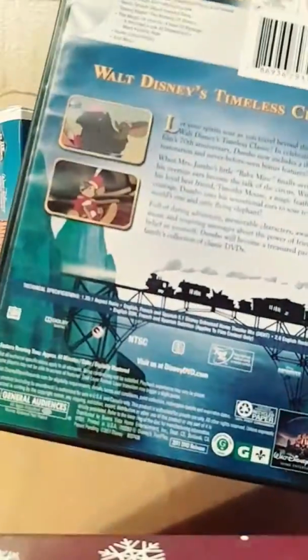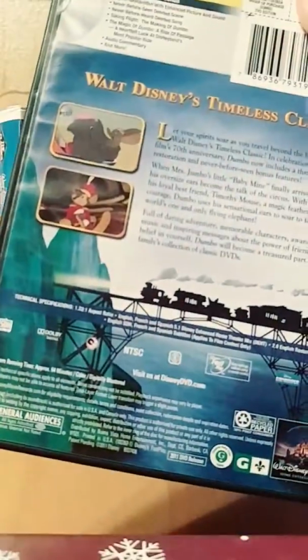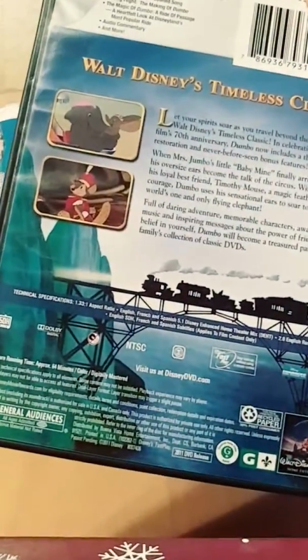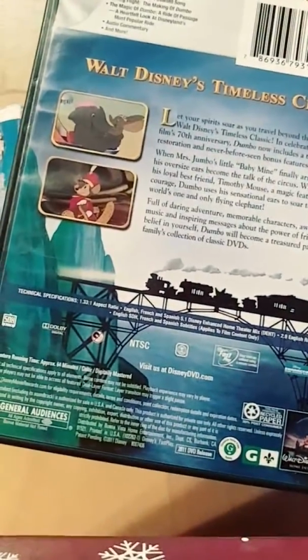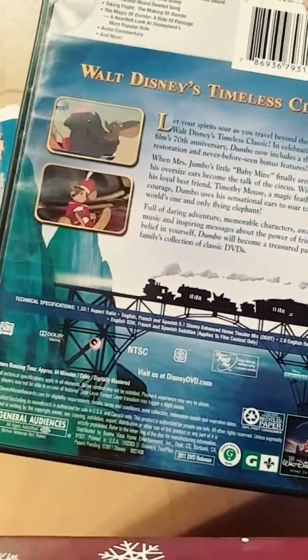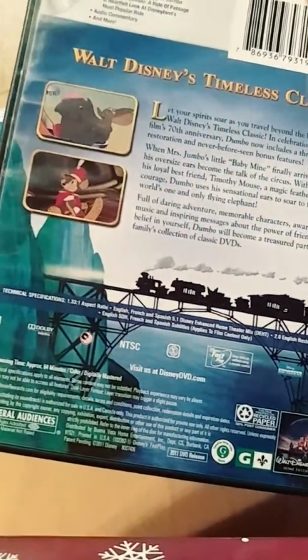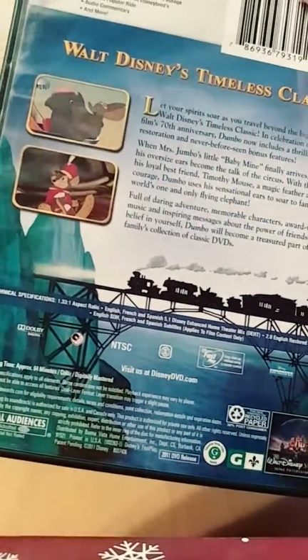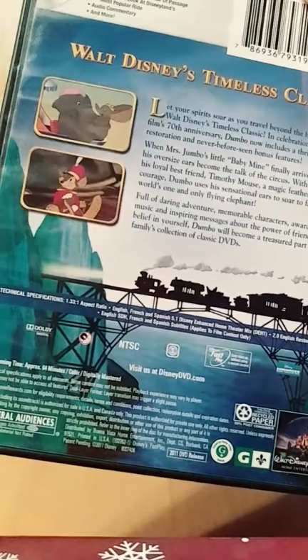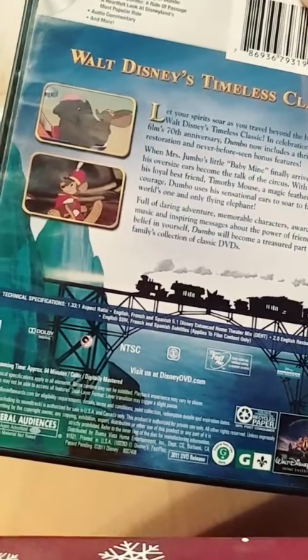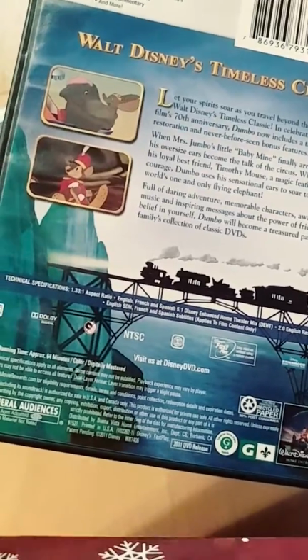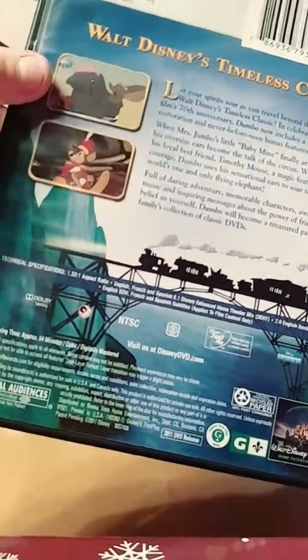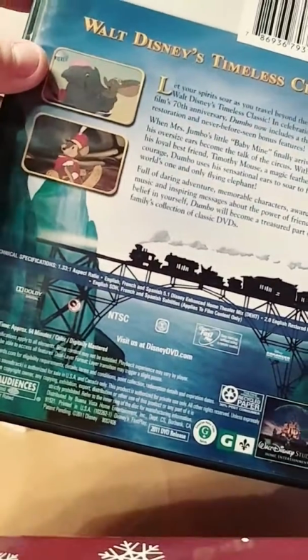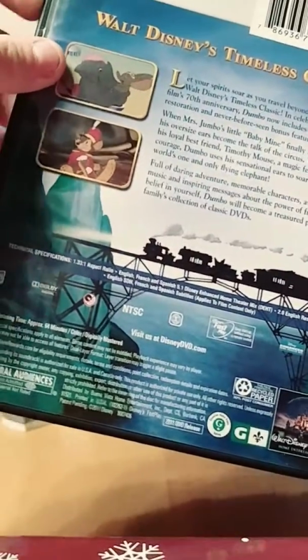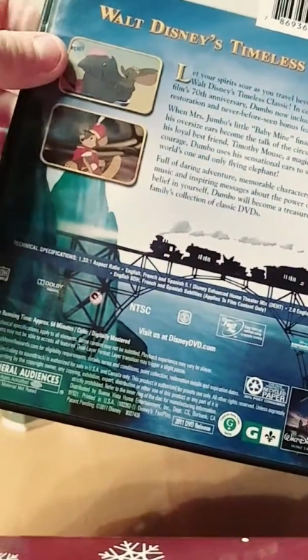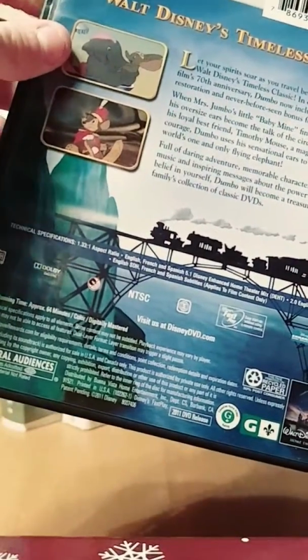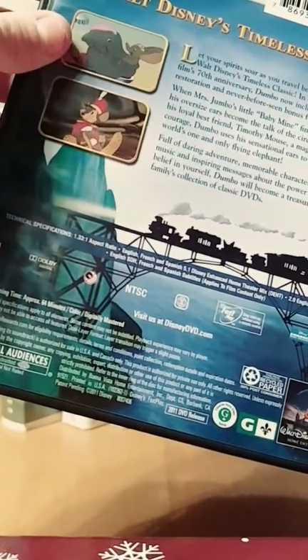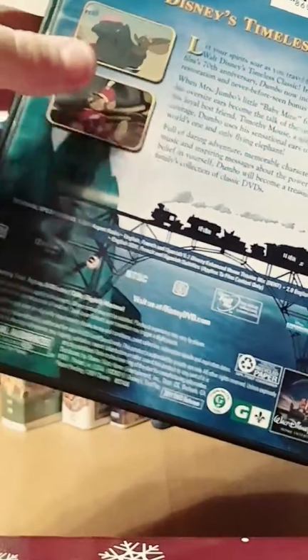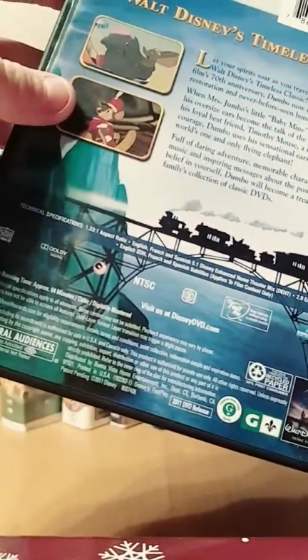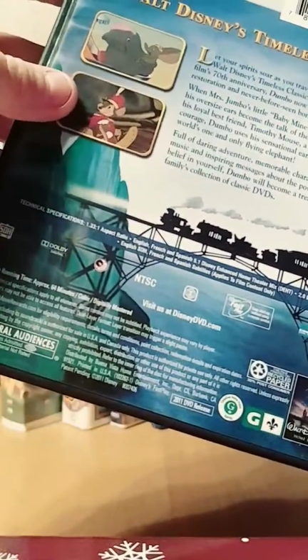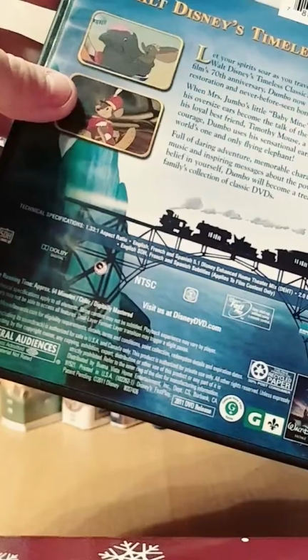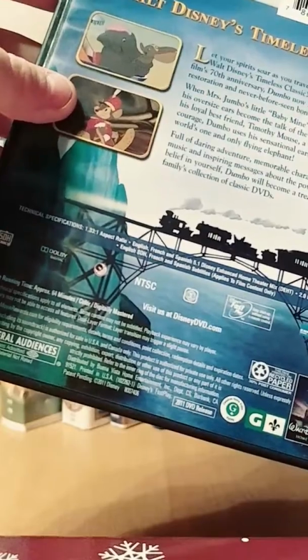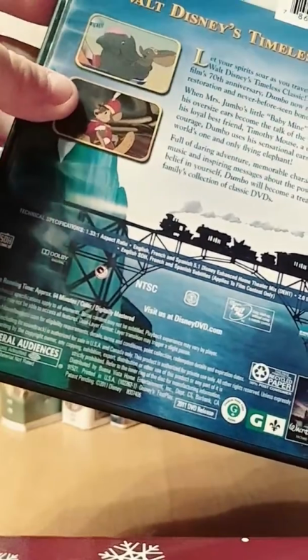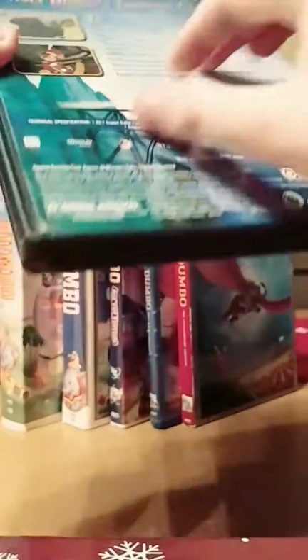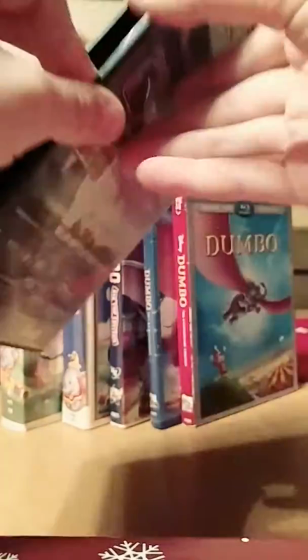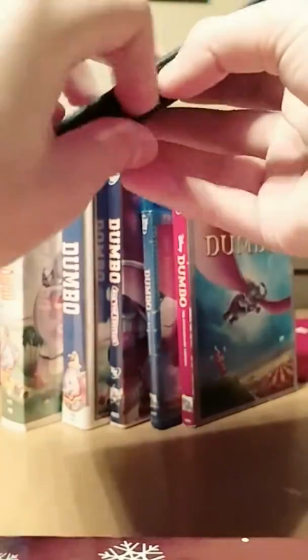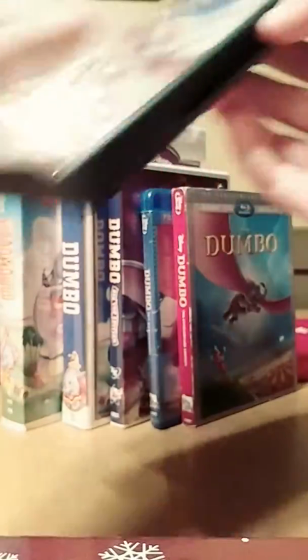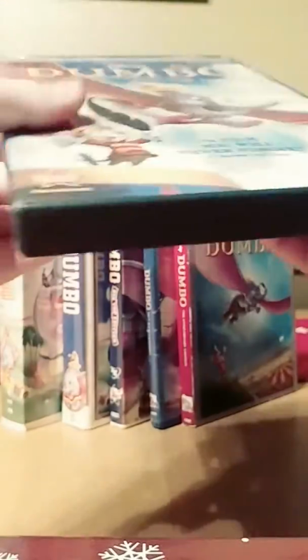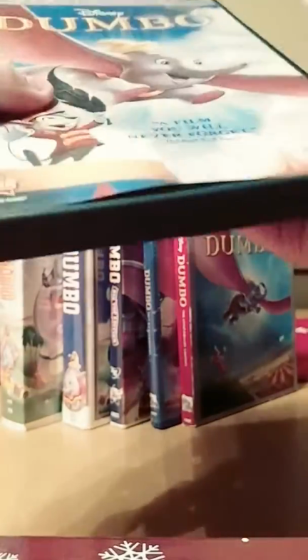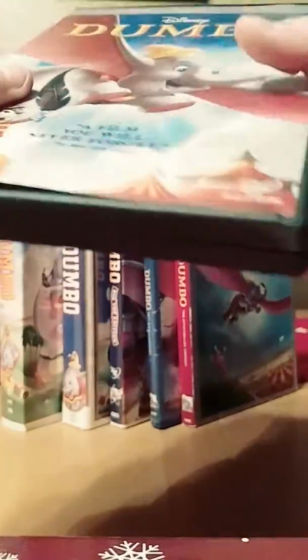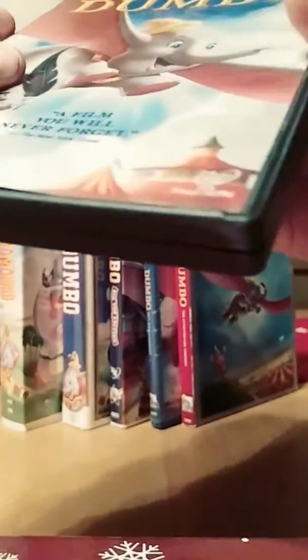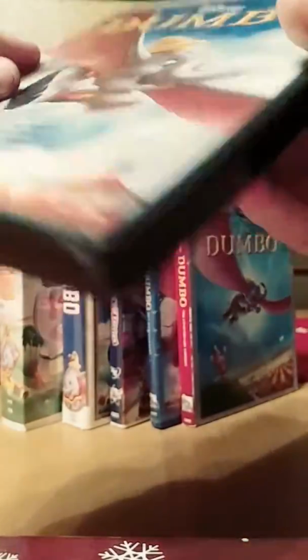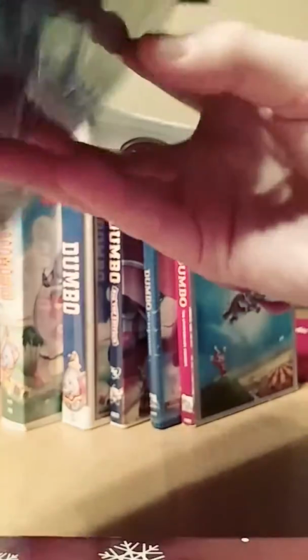We just got the digital registration code, and the bonus features include: taking part in the making of Dumbo, the magic of Dumbo — a ride of passion — a heartfelt look at Disney's most beloved film, and audio commentary and more. Unfortunately, this does not have the "Baby Mine" music video, because that was taken out.